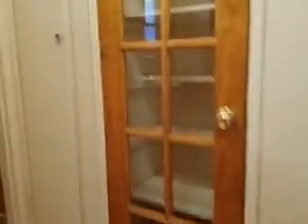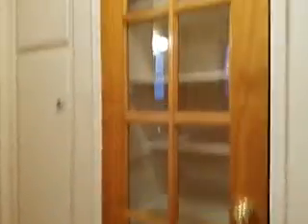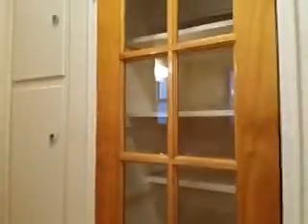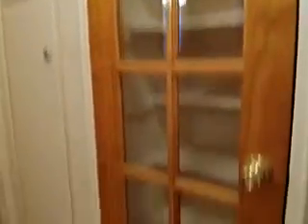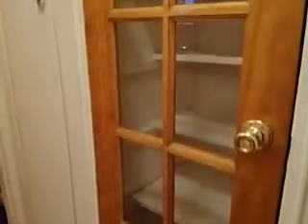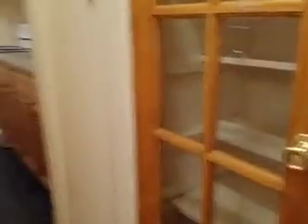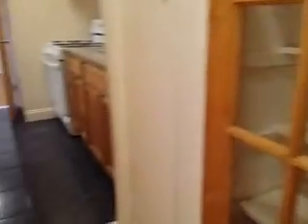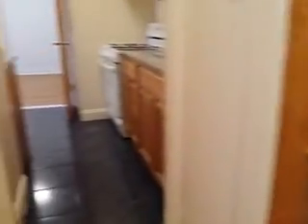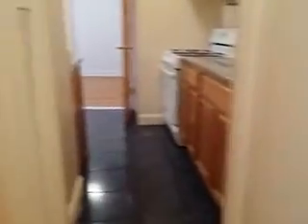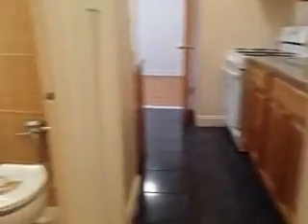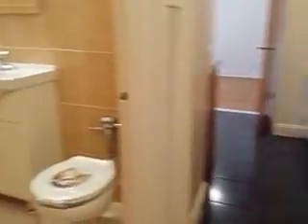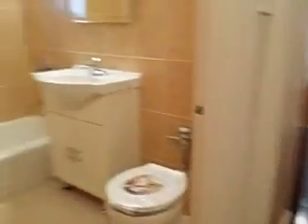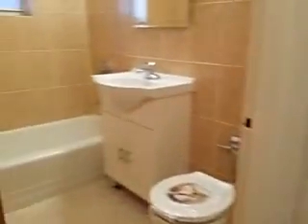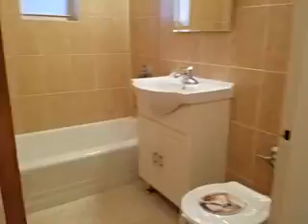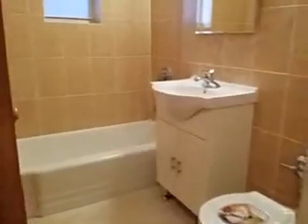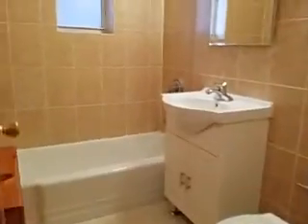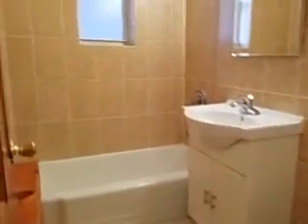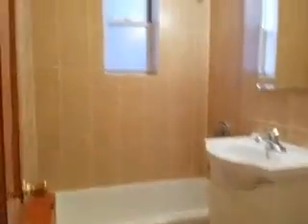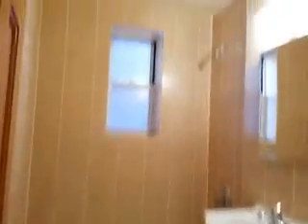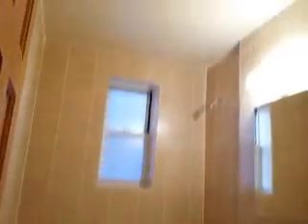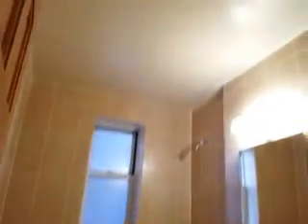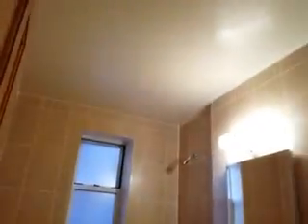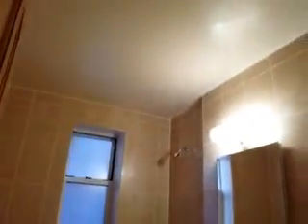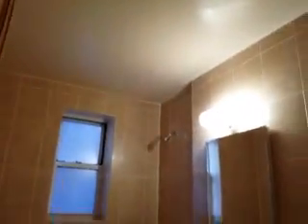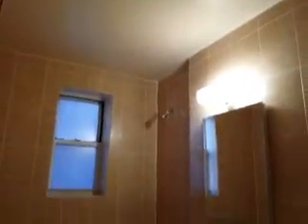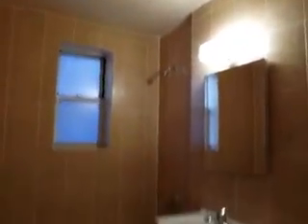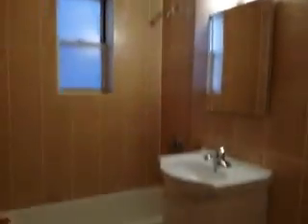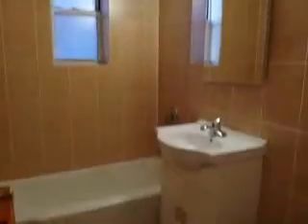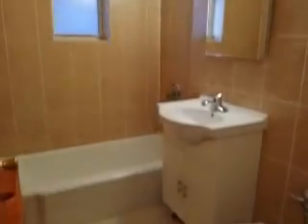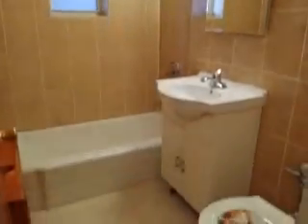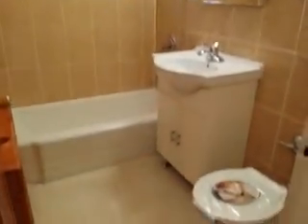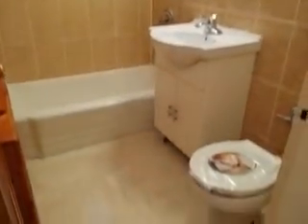It's a linen closet. The bathroom is all renovated — very clean with beautiful tiles.